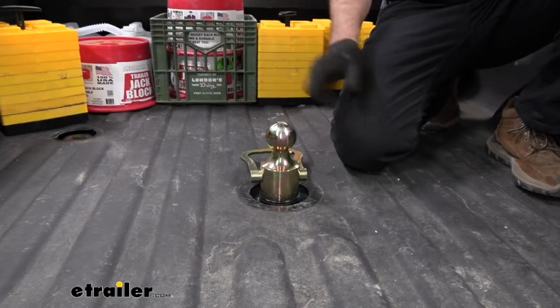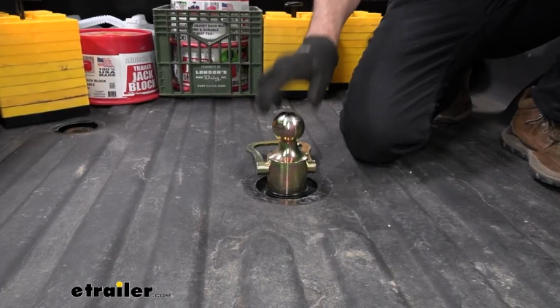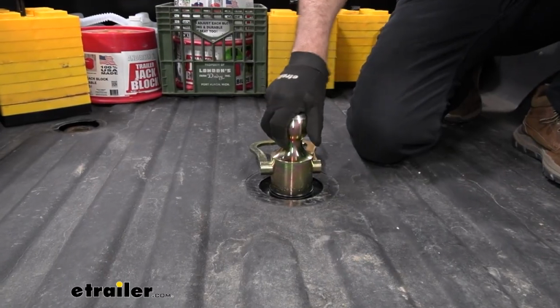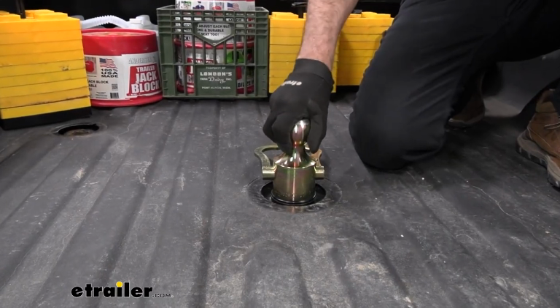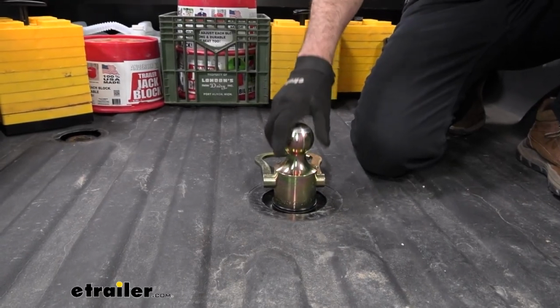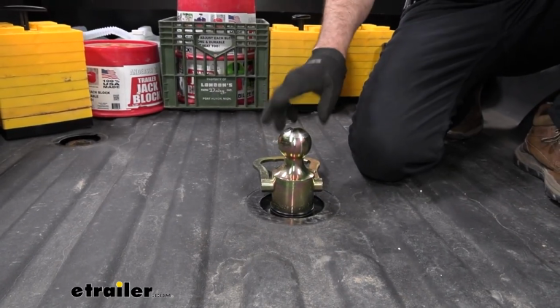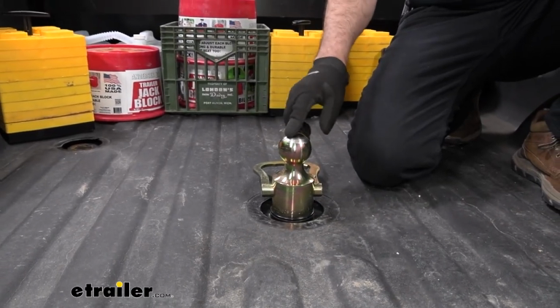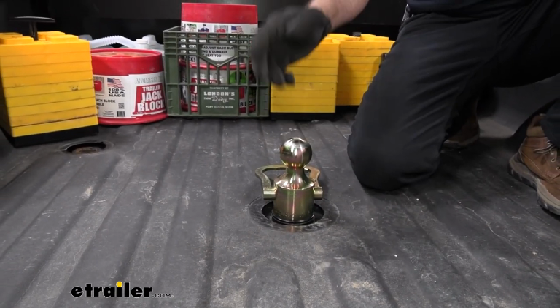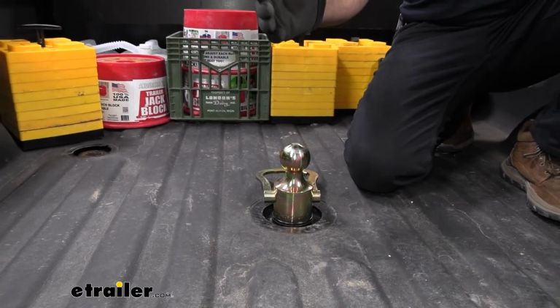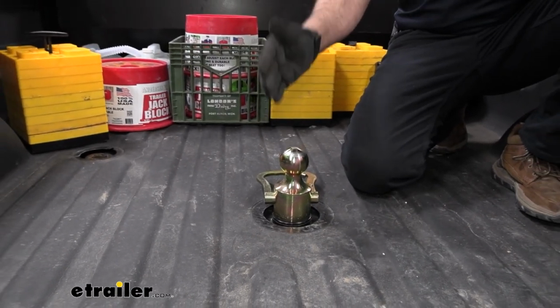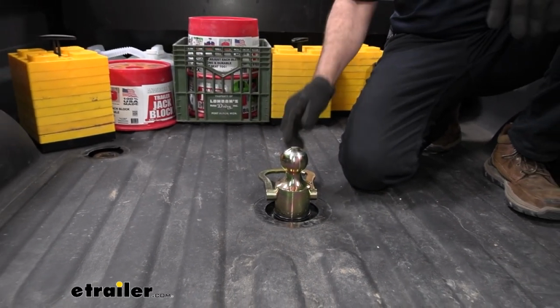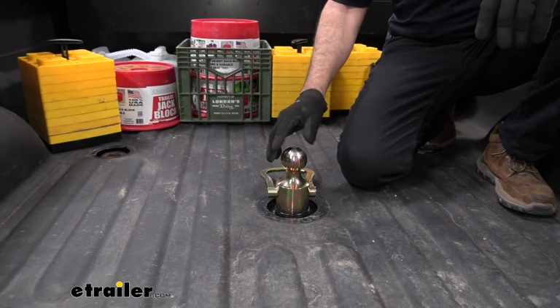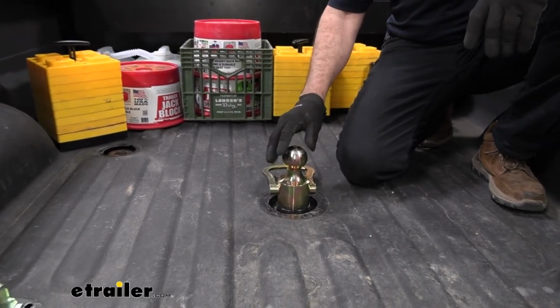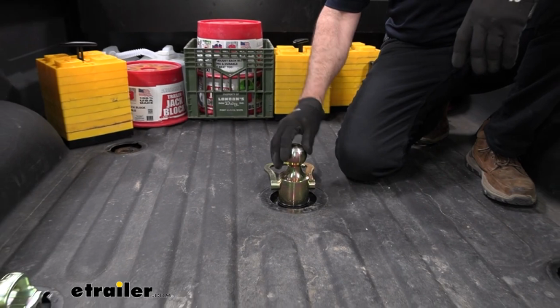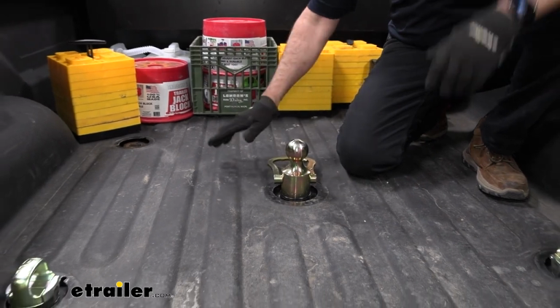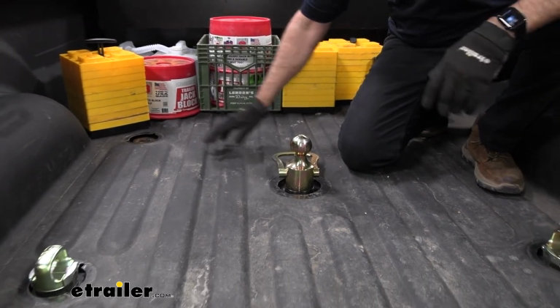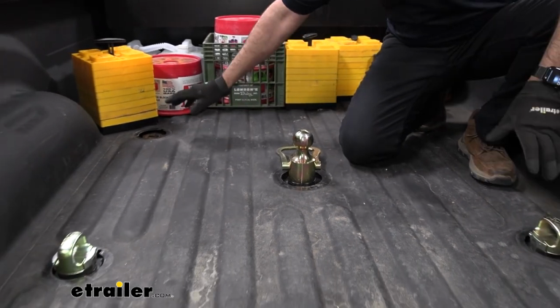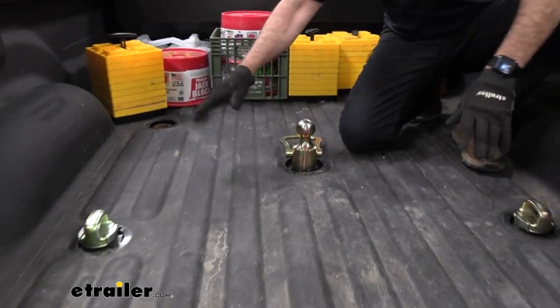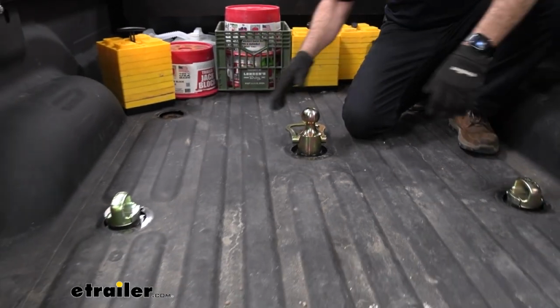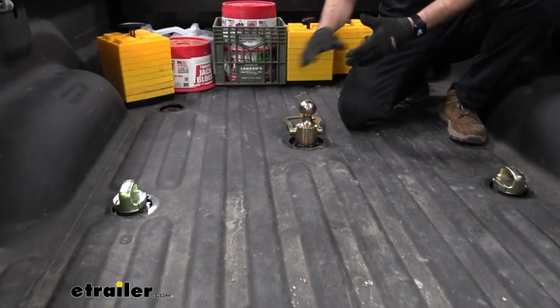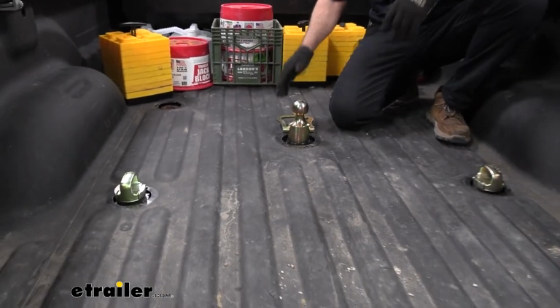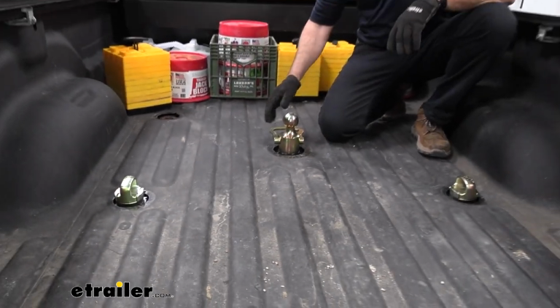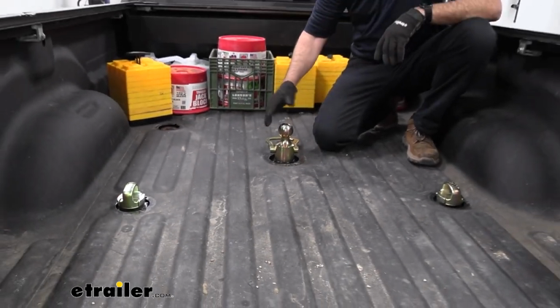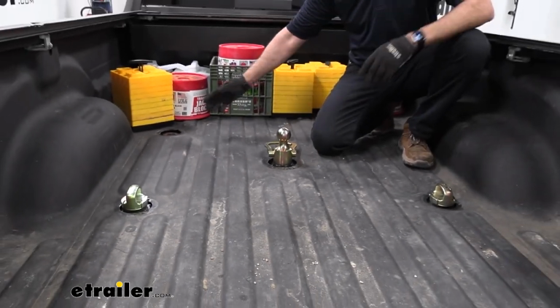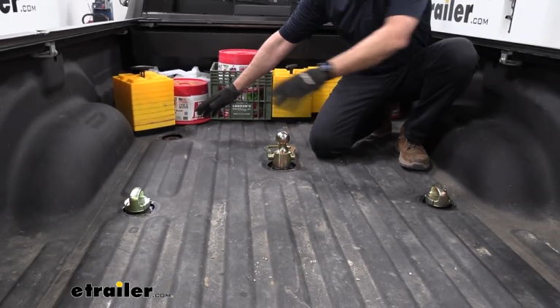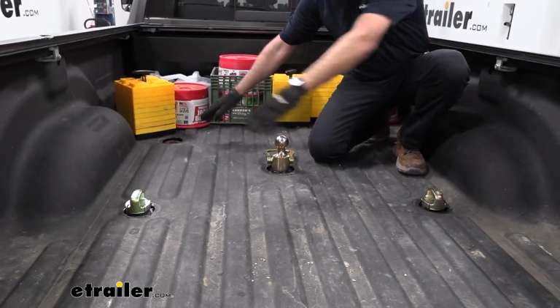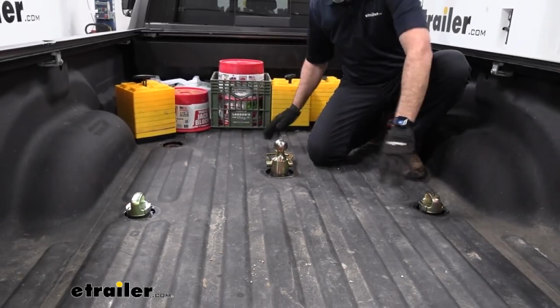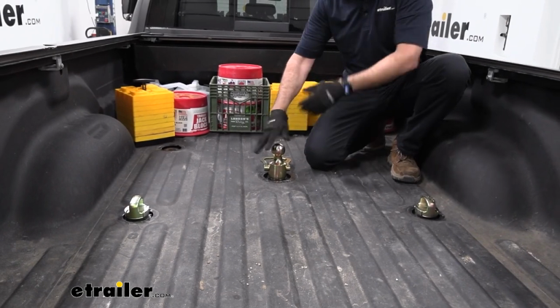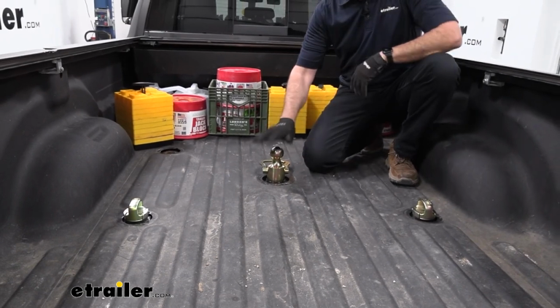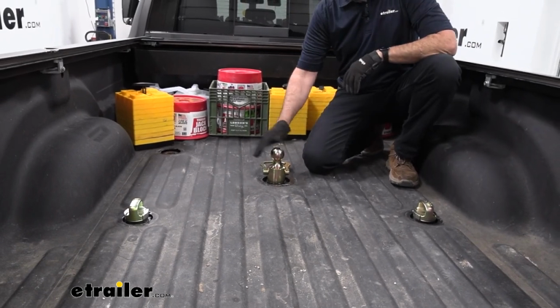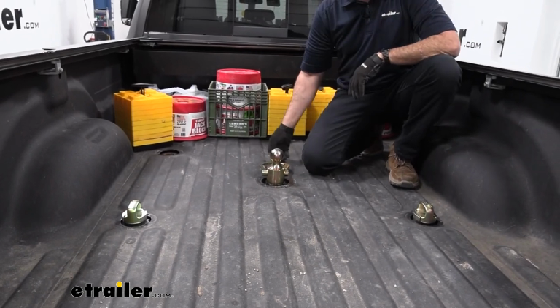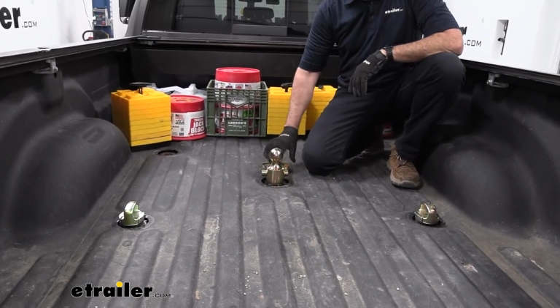This is going to give you that solid connection that you need if you have a gooseneck trailer. It's going to utilize the factory puck system or the prep package, and this is available for fifth wheels and just like this for gooseneck.